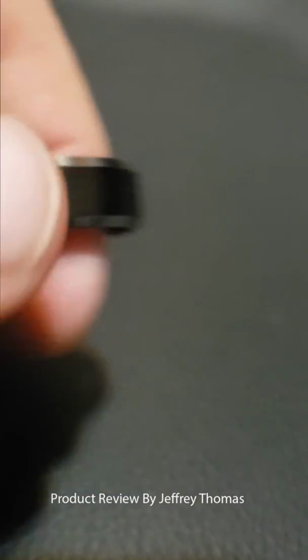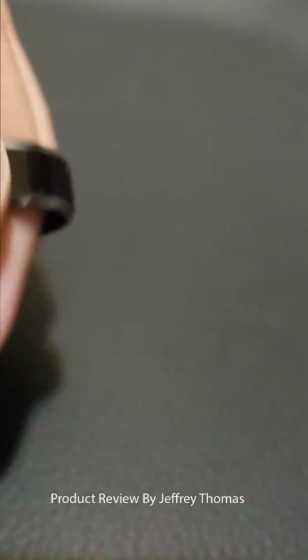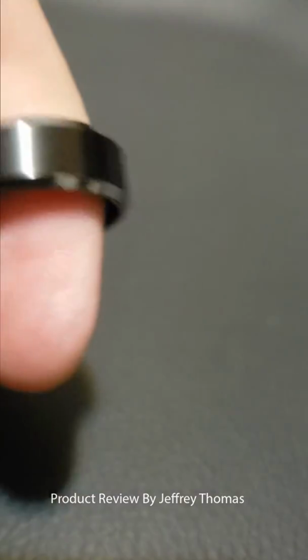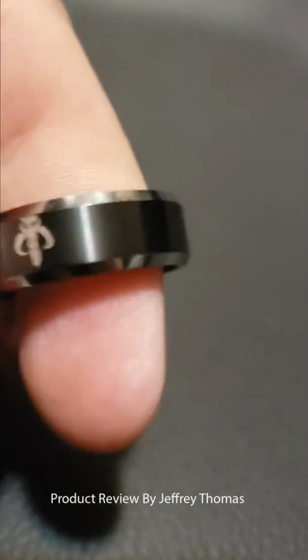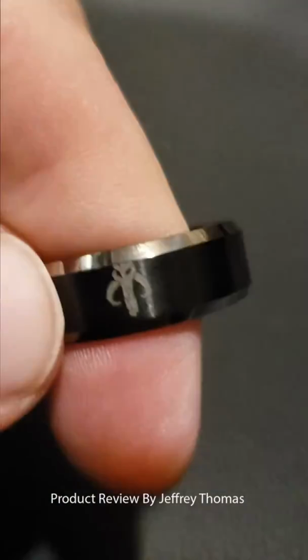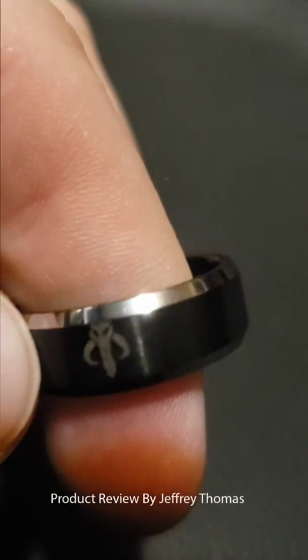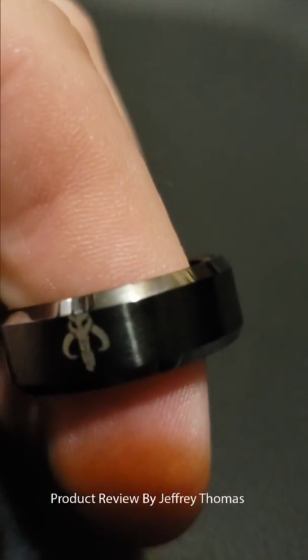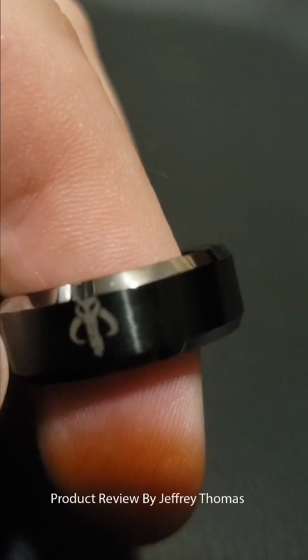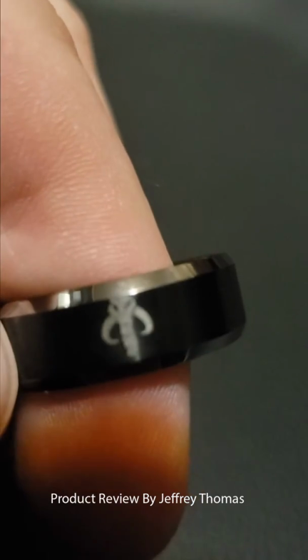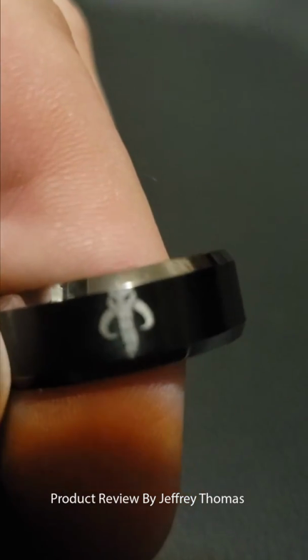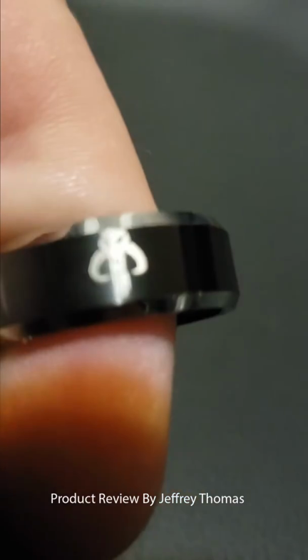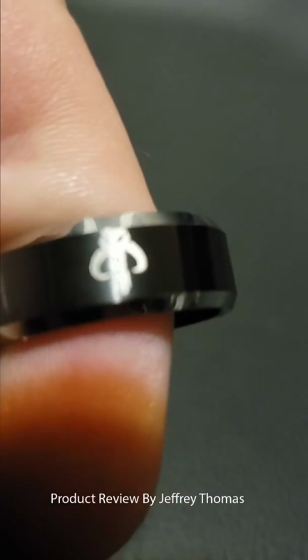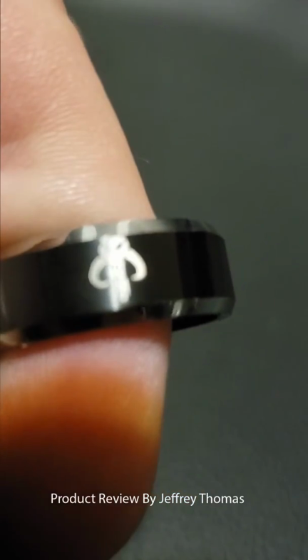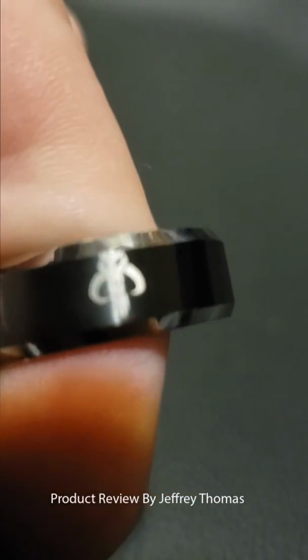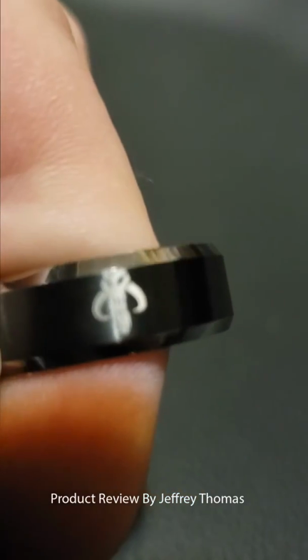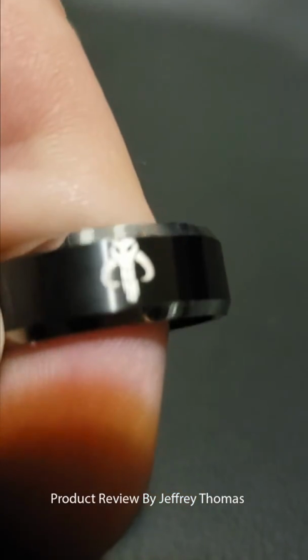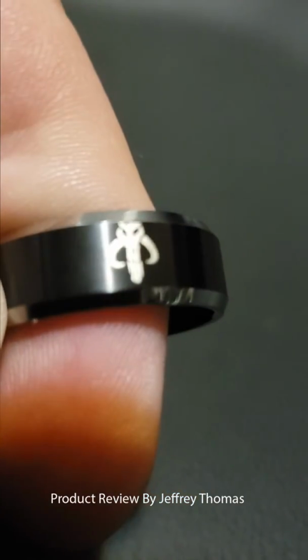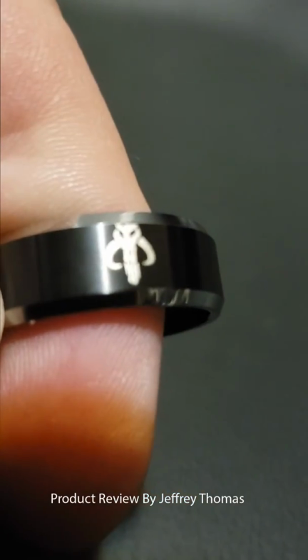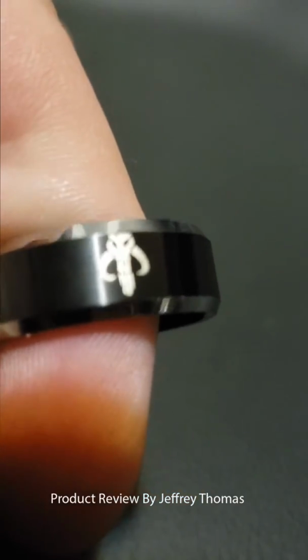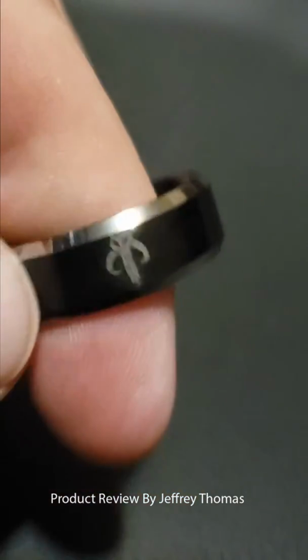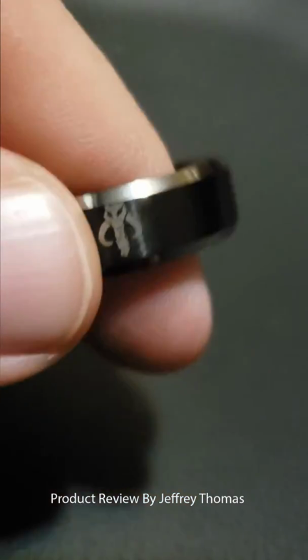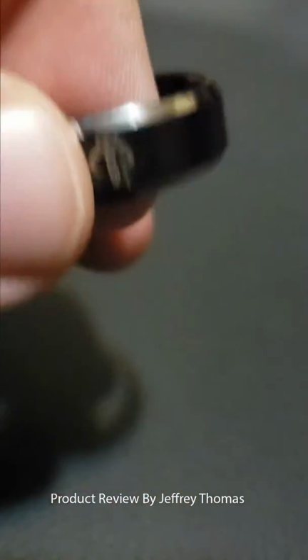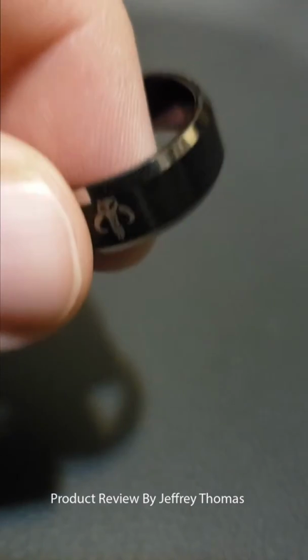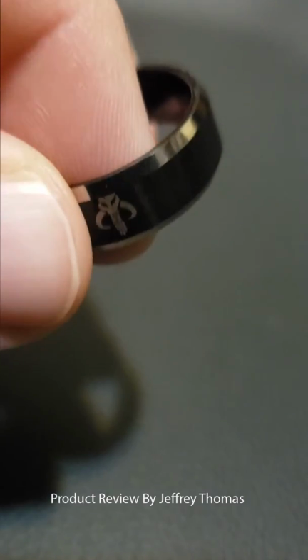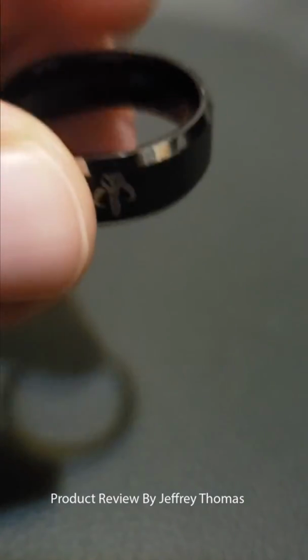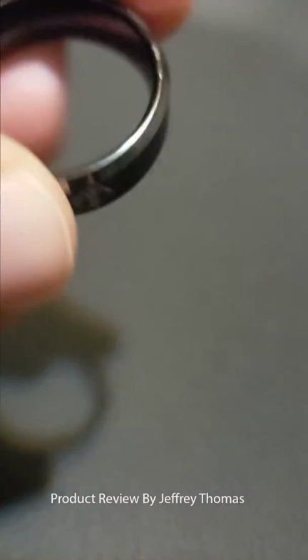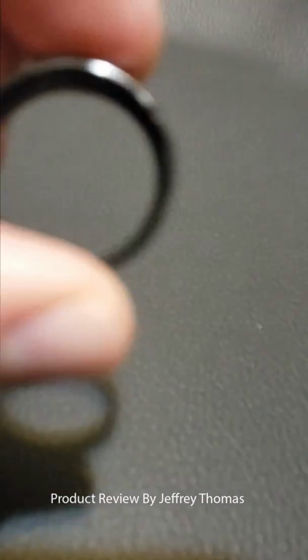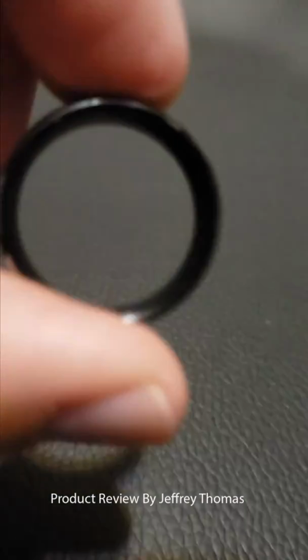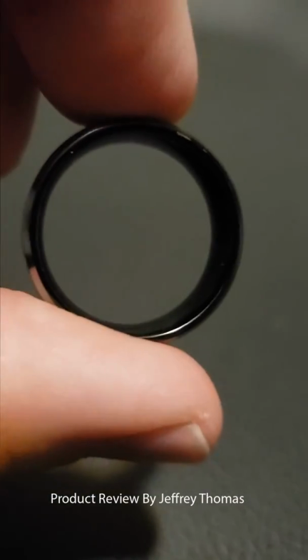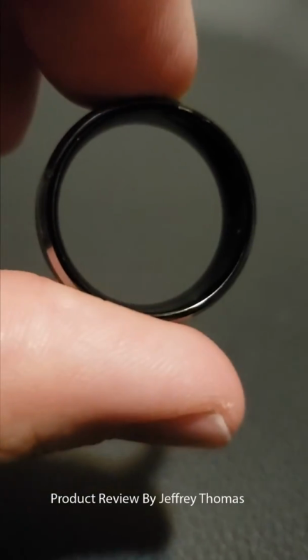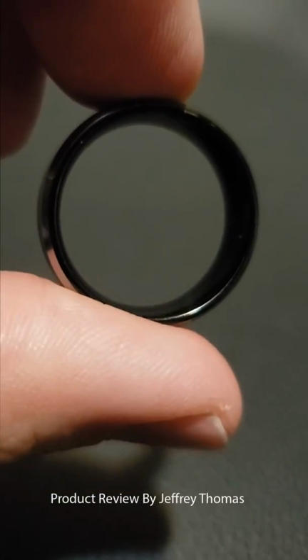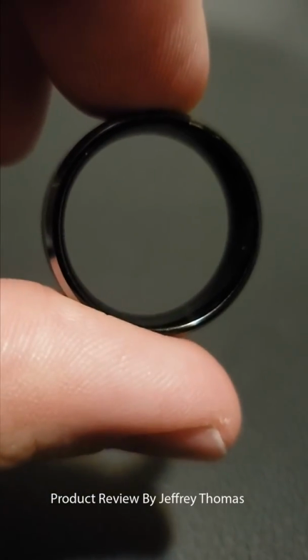The design is actually engraved into the black, as you can see here. And there's the side of the ring.